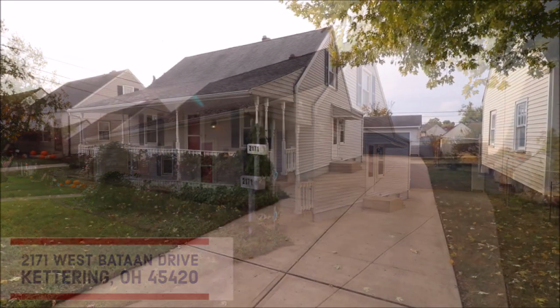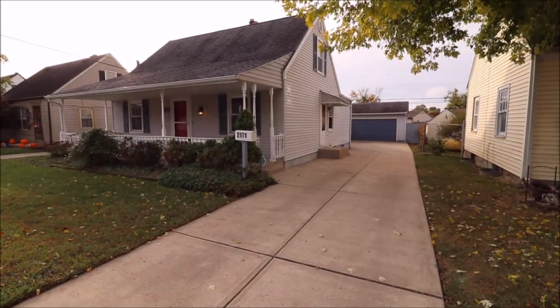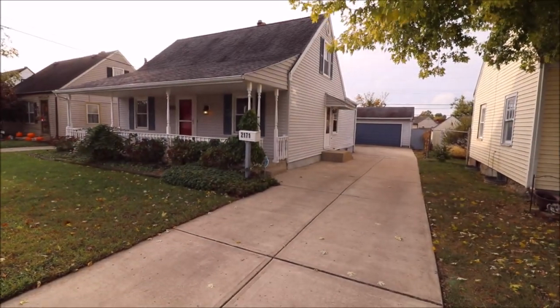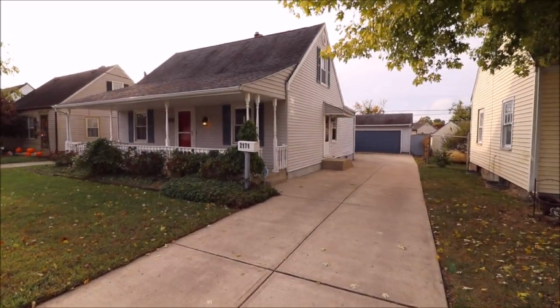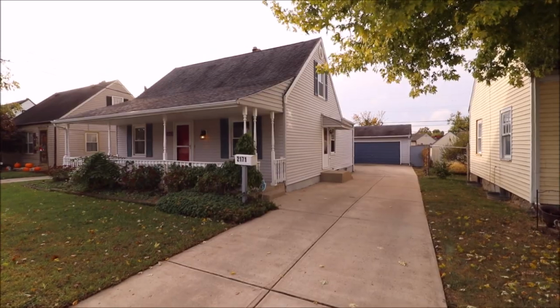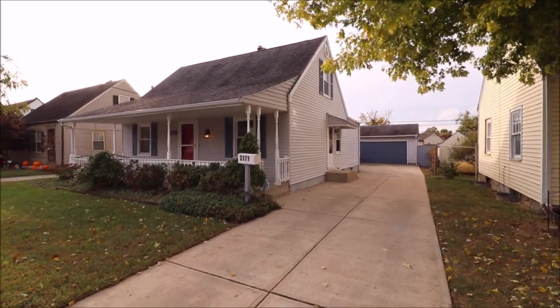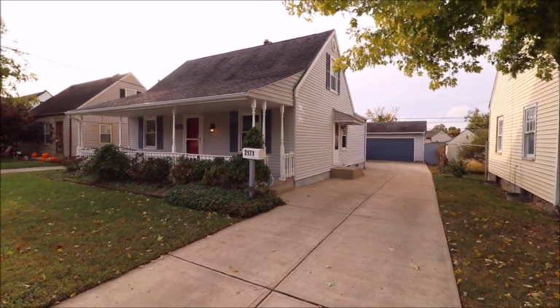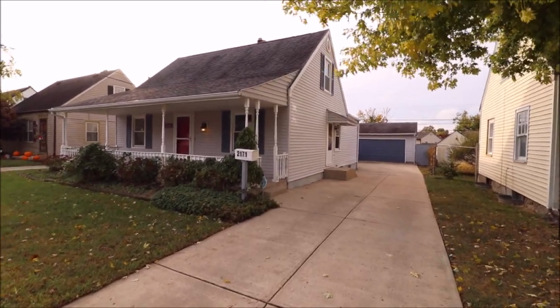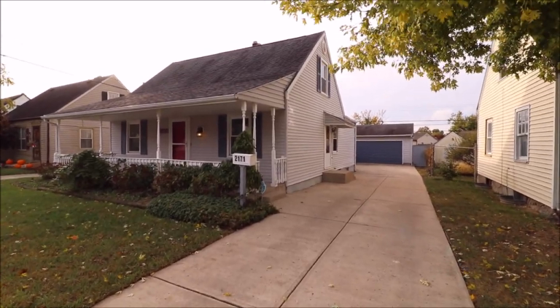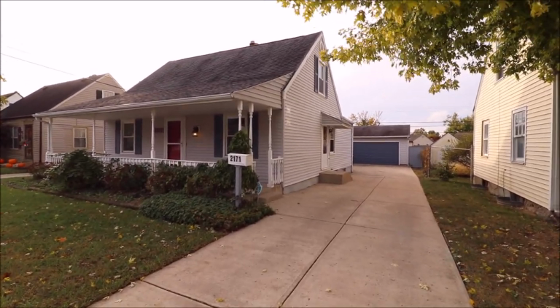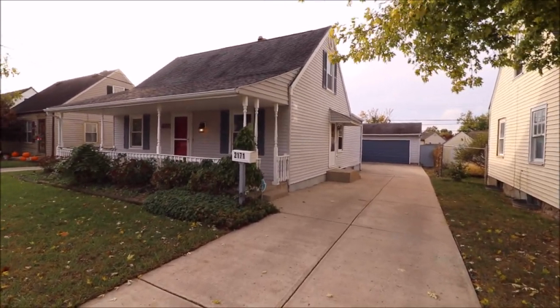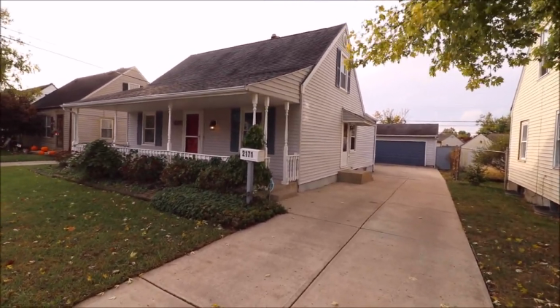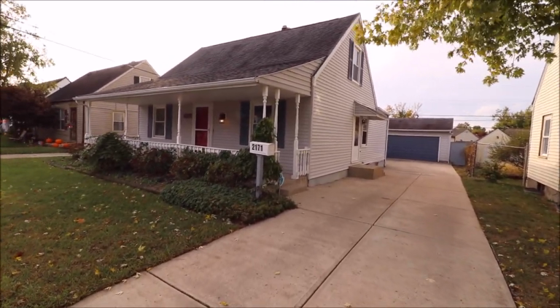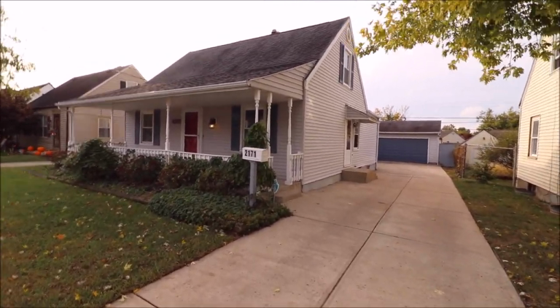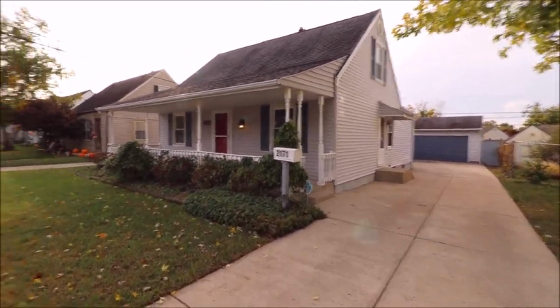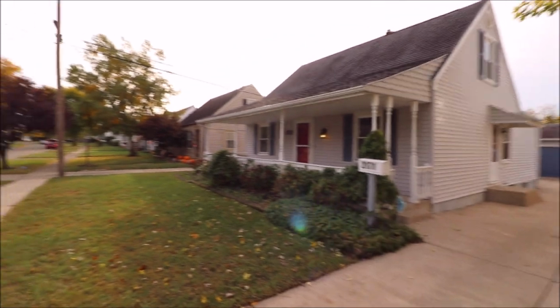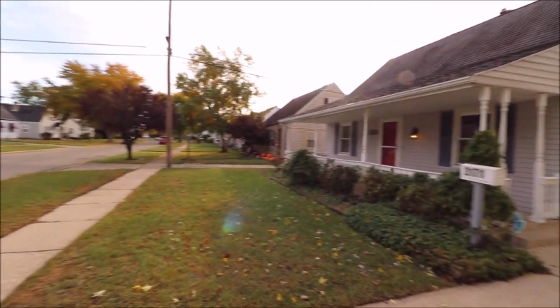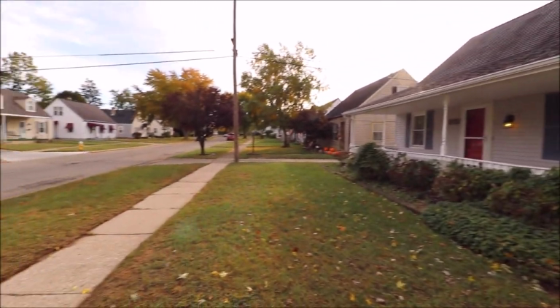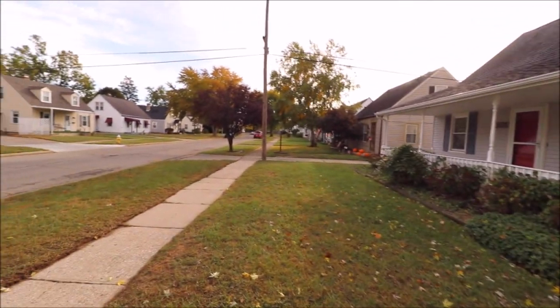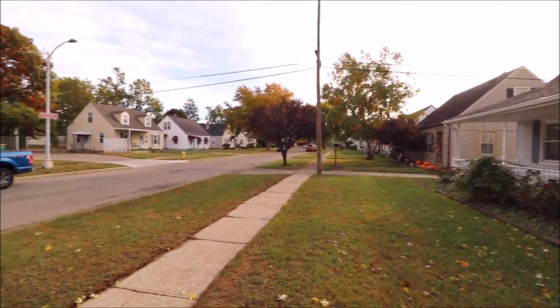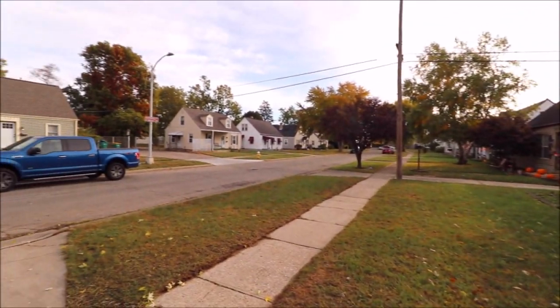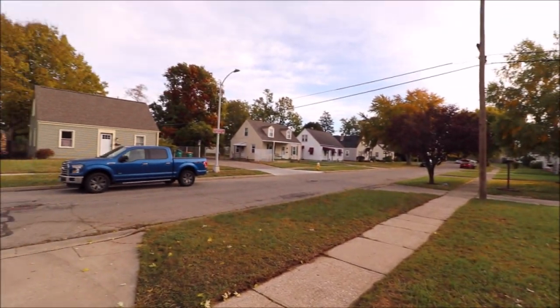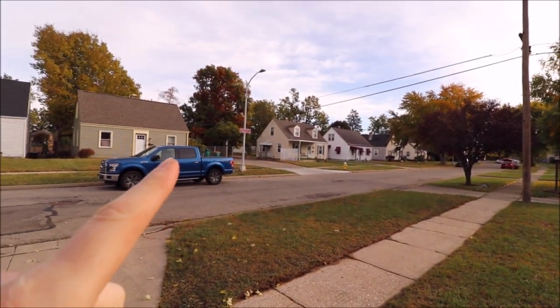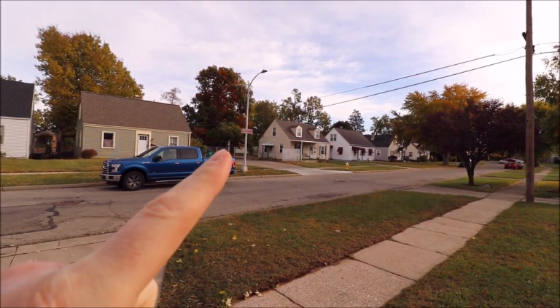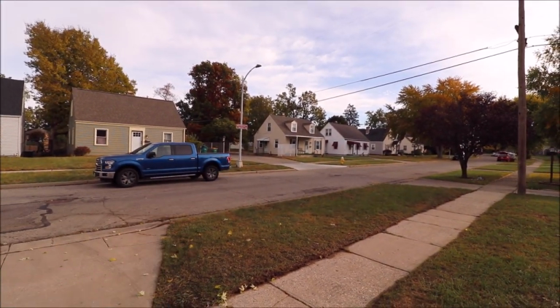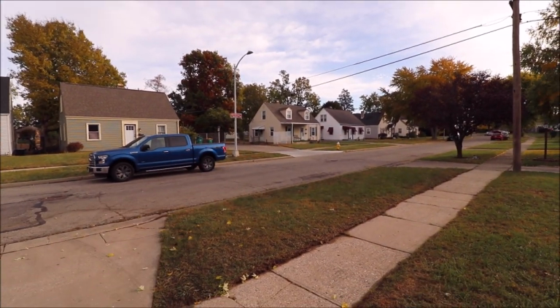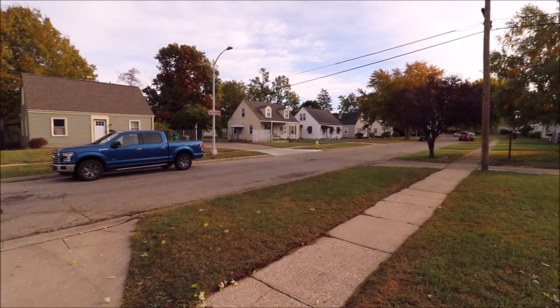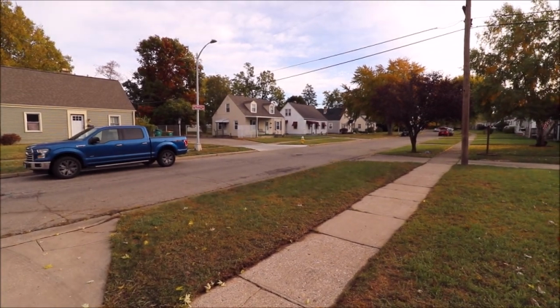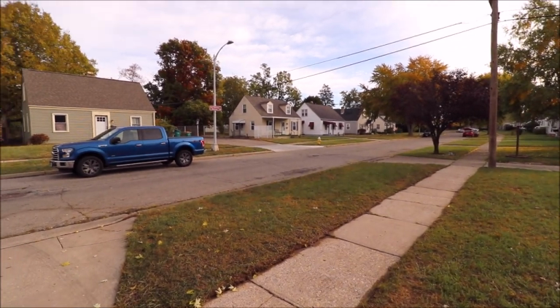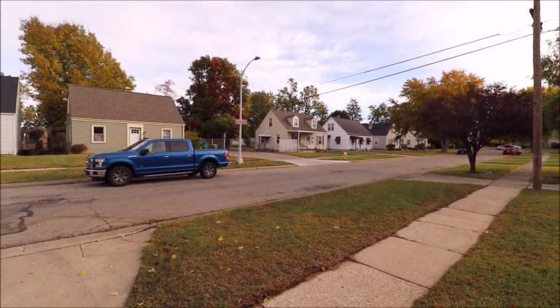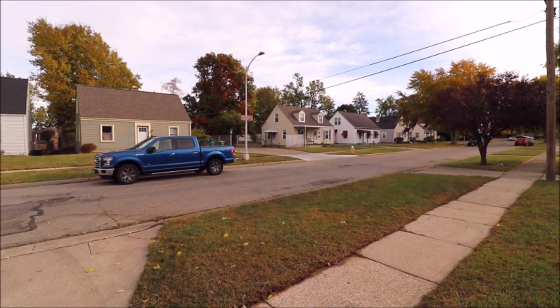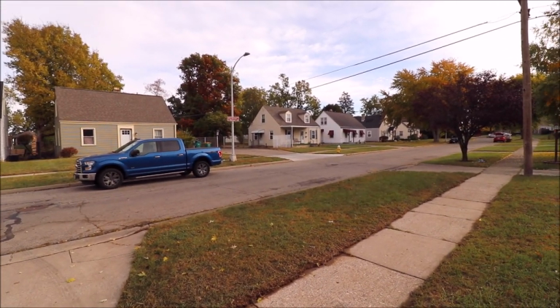Hello and welcome to 2171 West Bataan Drive, Kettering, Ohio. Here we're standing out in front of this home. The first thing I want to talk about is the location. This is right where the East and West Bataan split is.